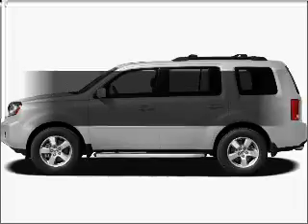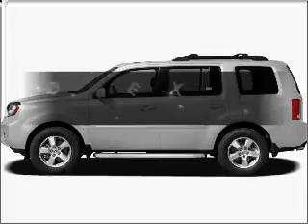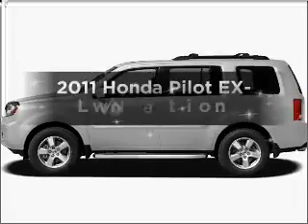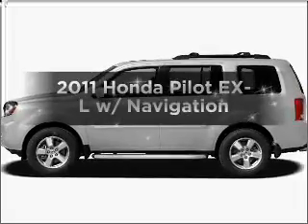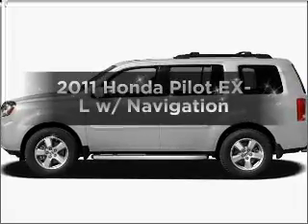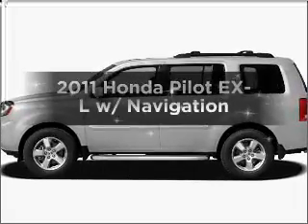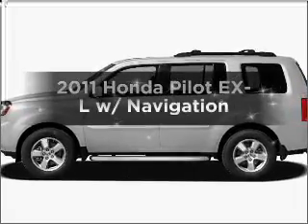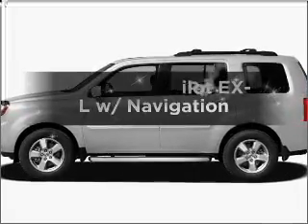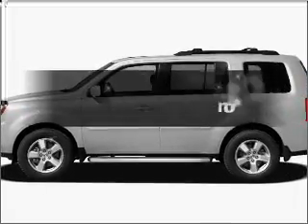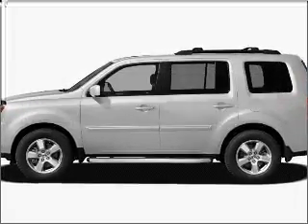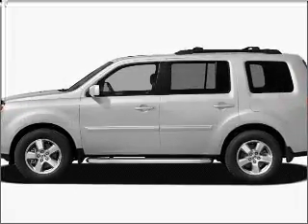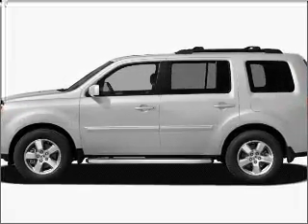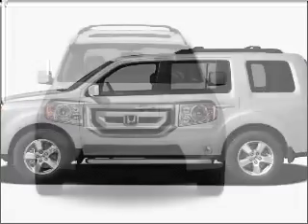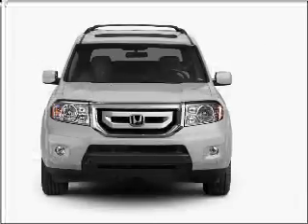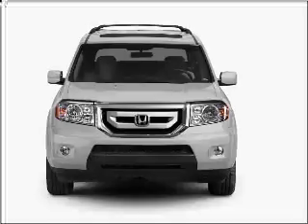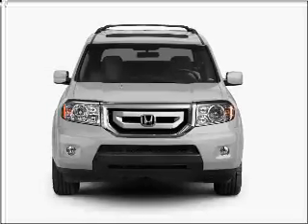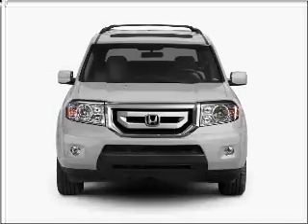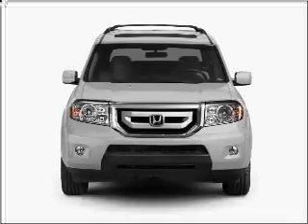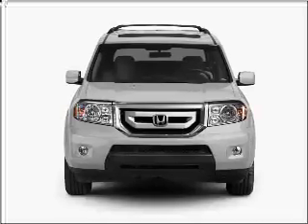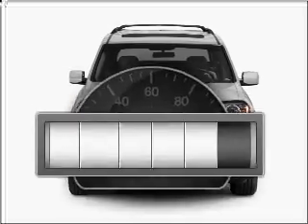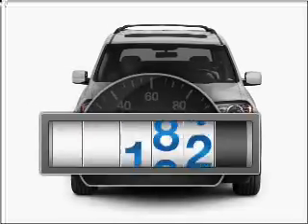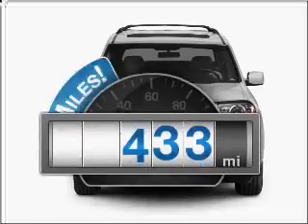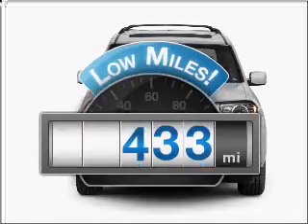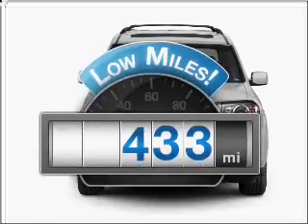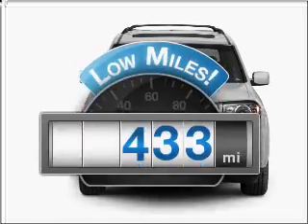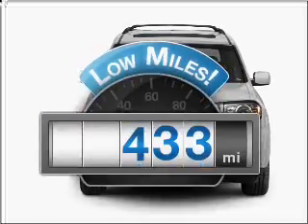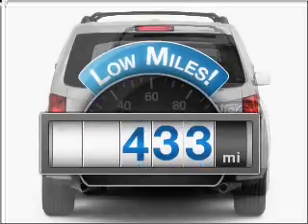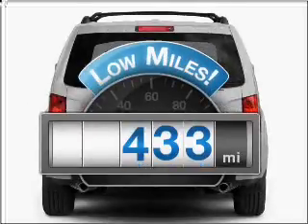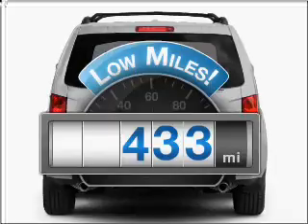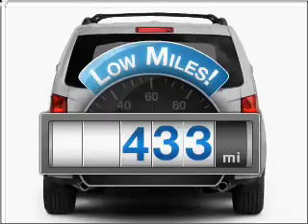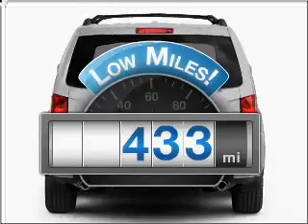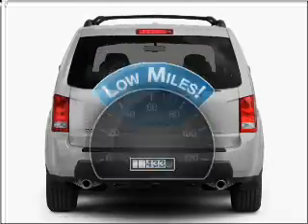Imagine yourself in this 2011 Honda Pilot. If you're looking for a first-rate auto, this one could be yours today. Why worry about high mileage? Choosing a ride with lower mileage is the right choice for your busy life.